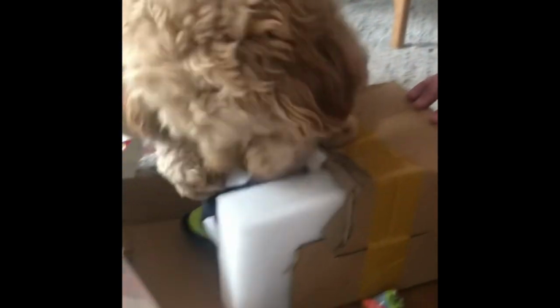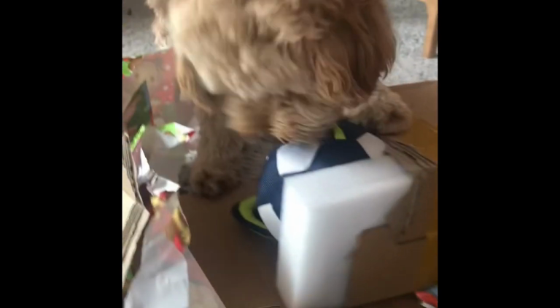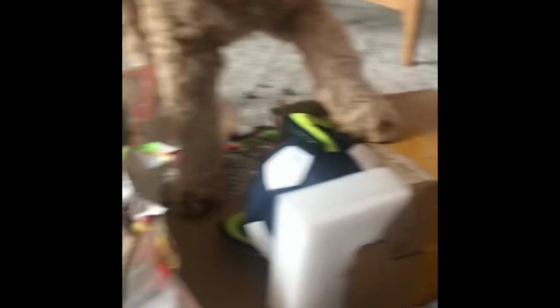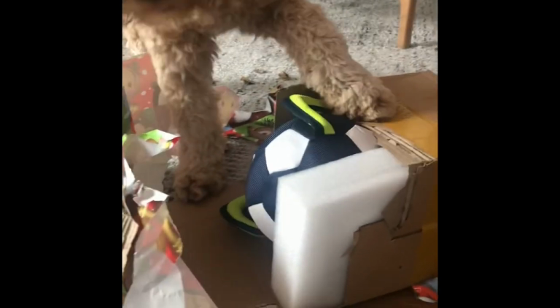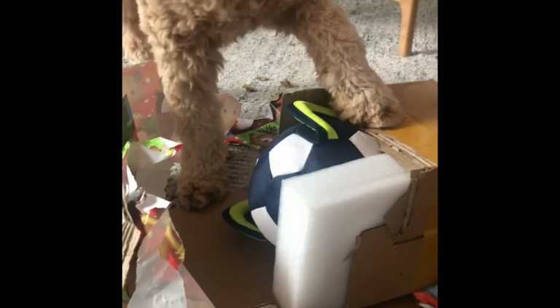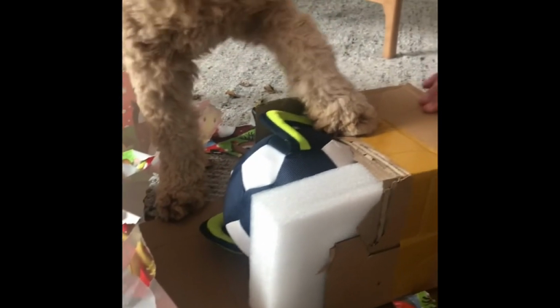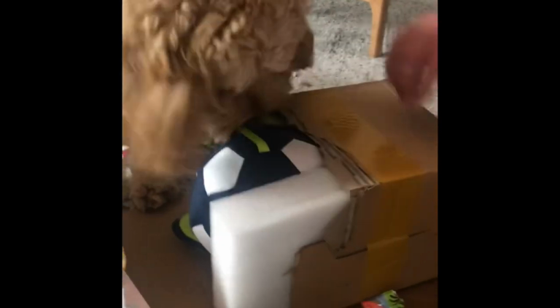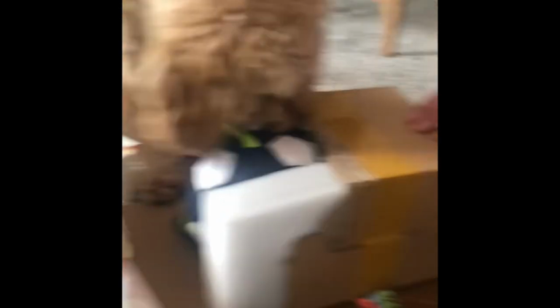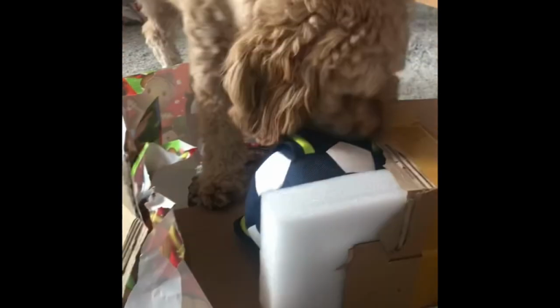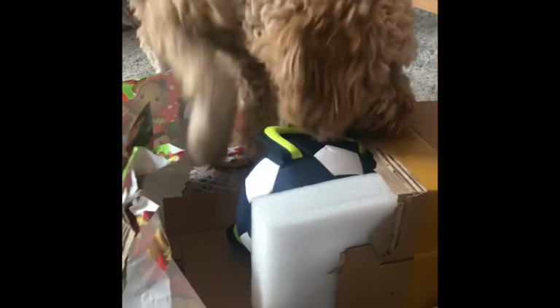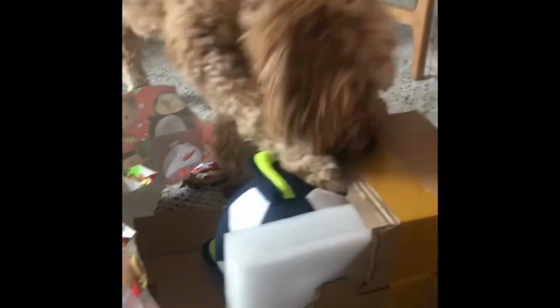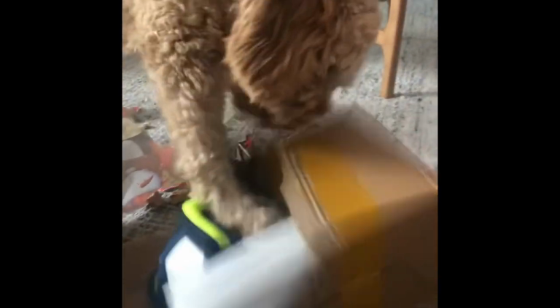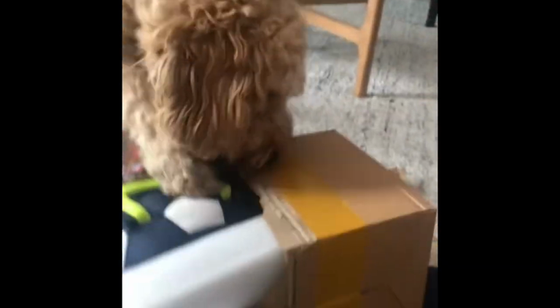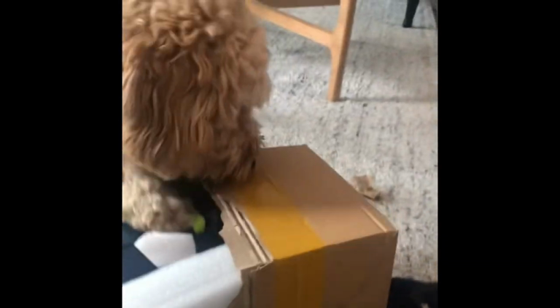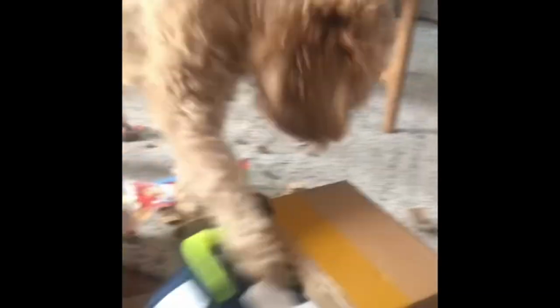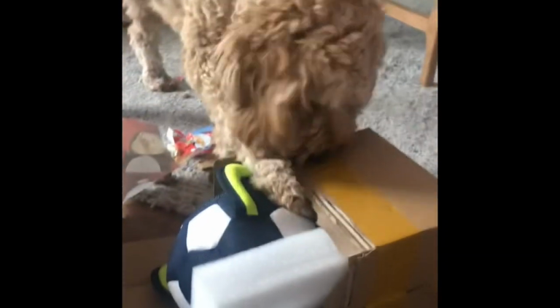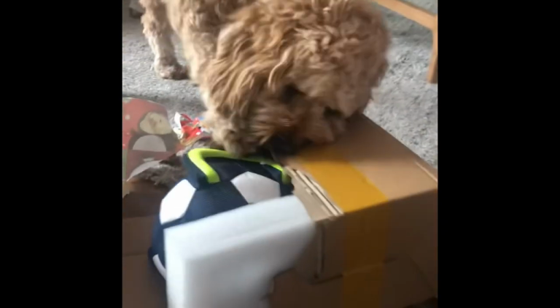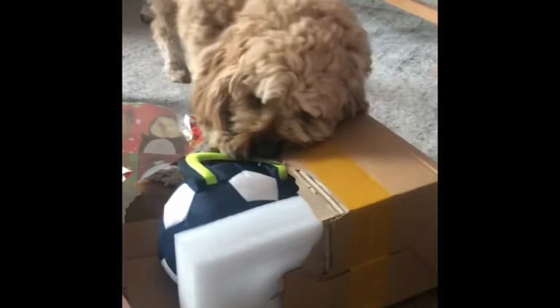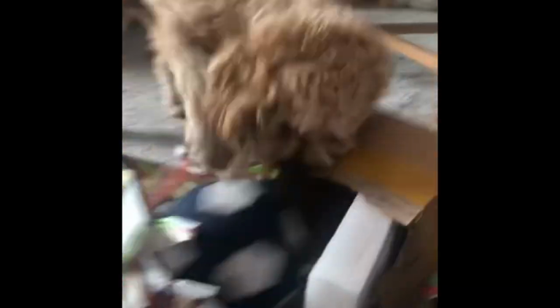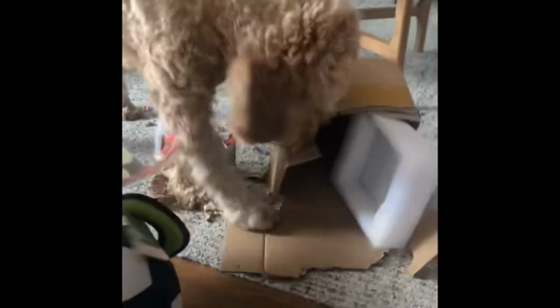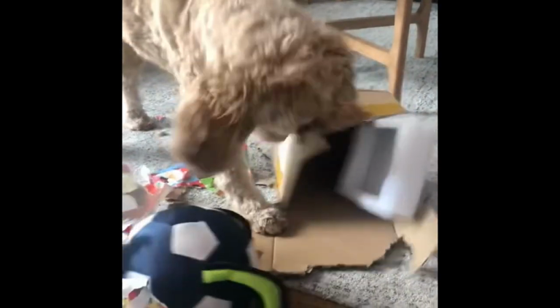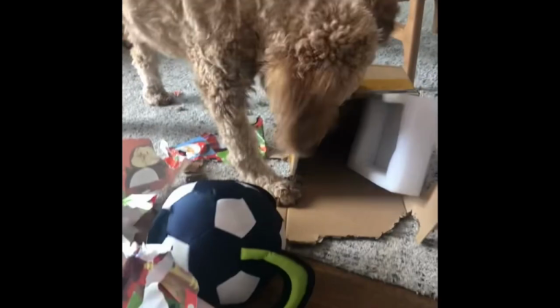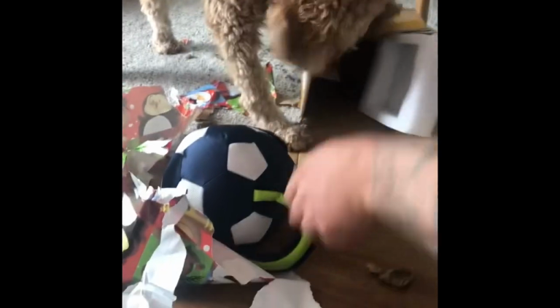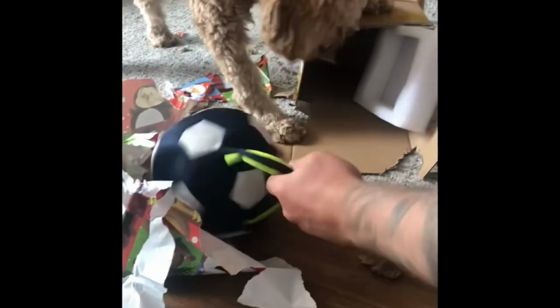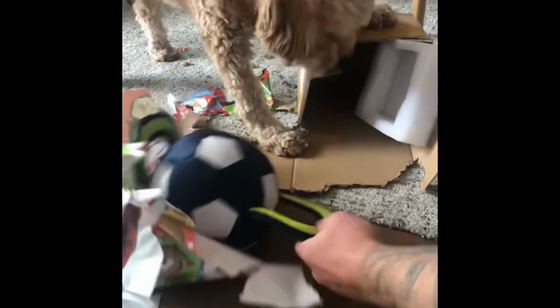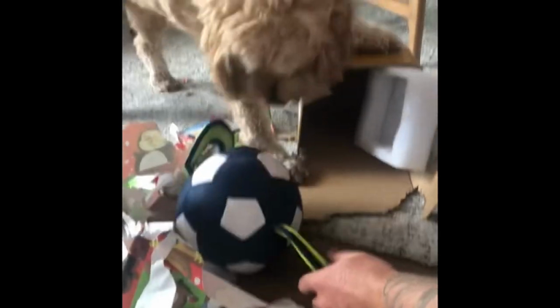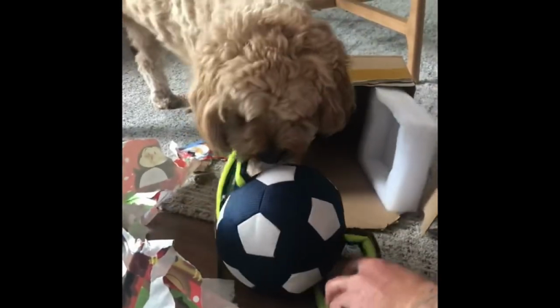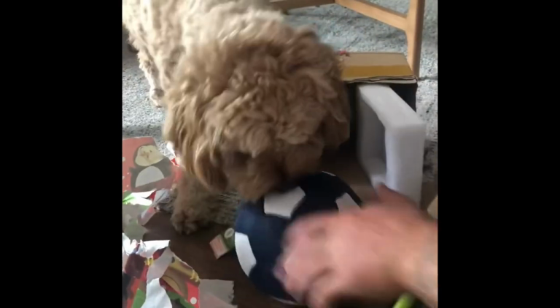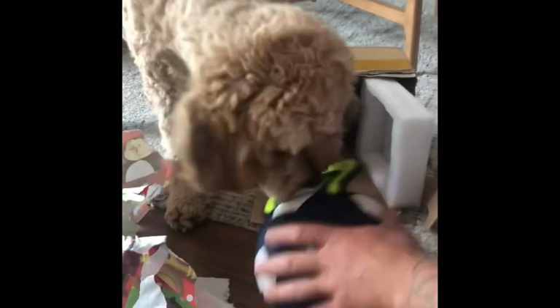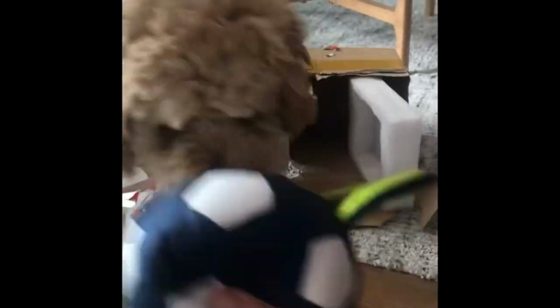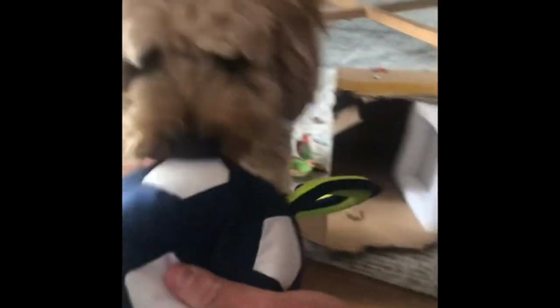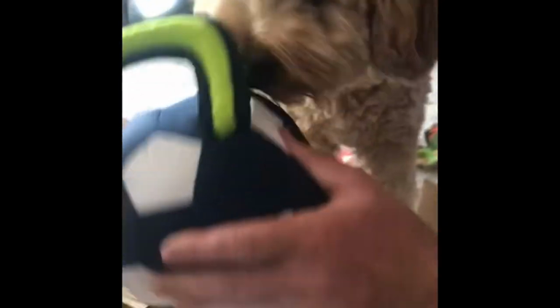What is it? What is it? Hi darling, thank you. I just want the box. What's this? You're on your ball! Yay!